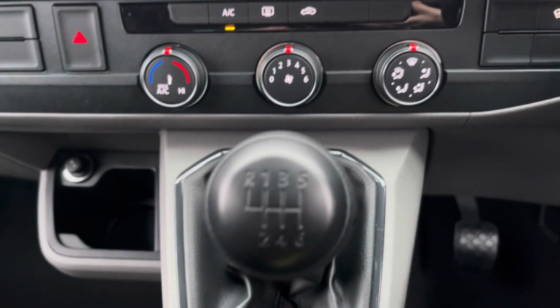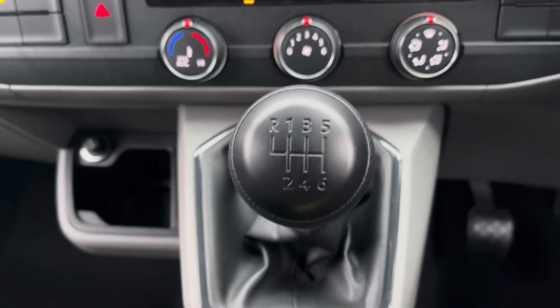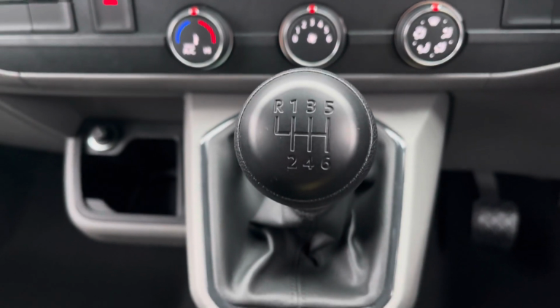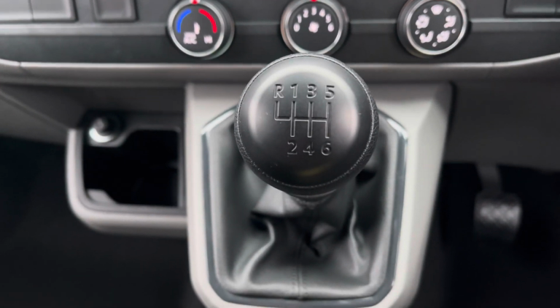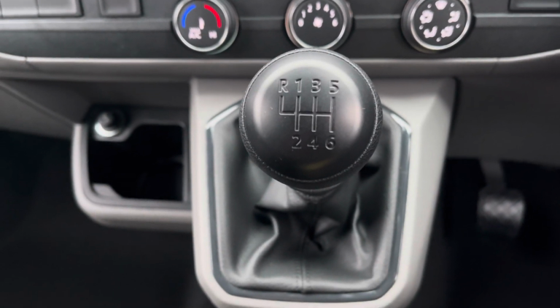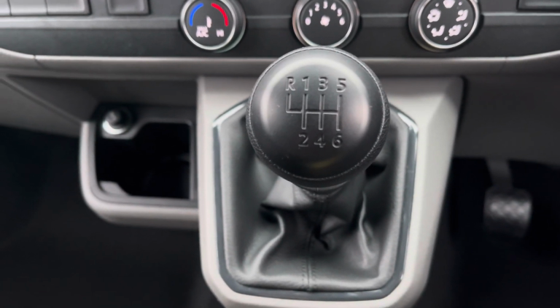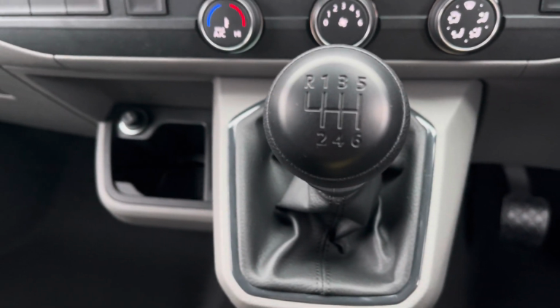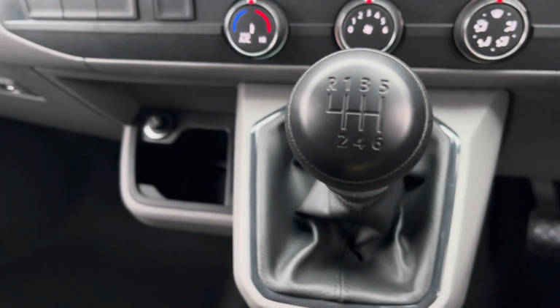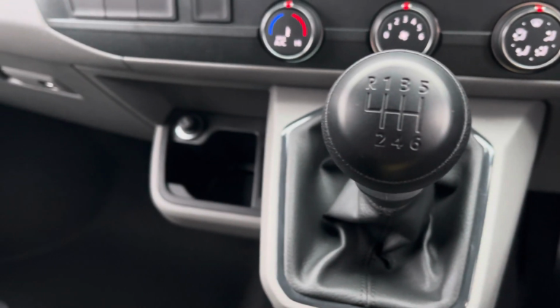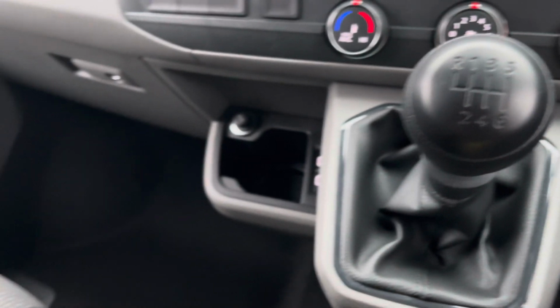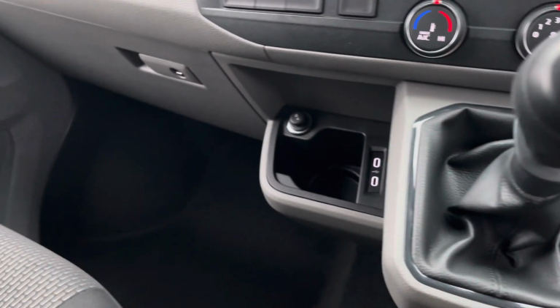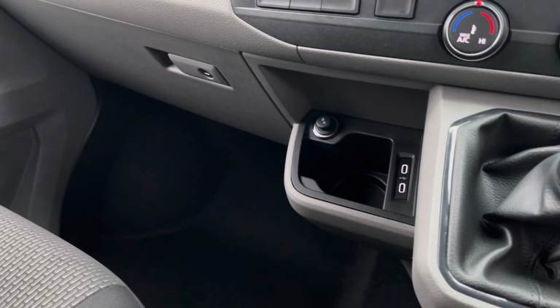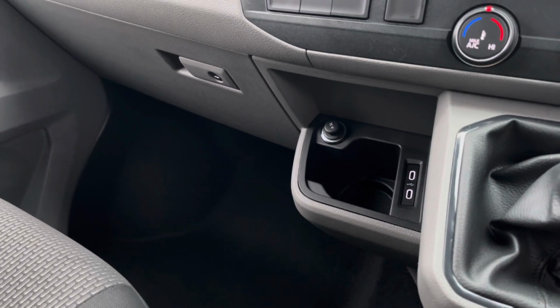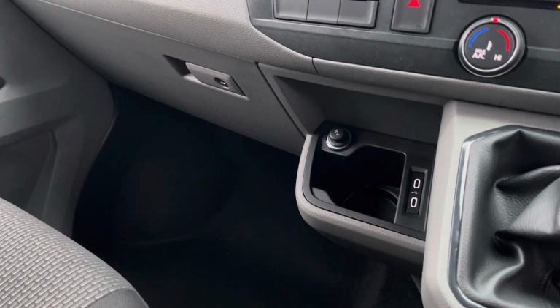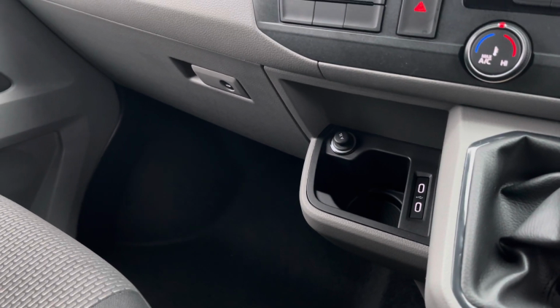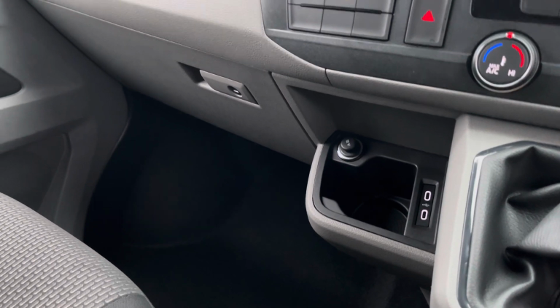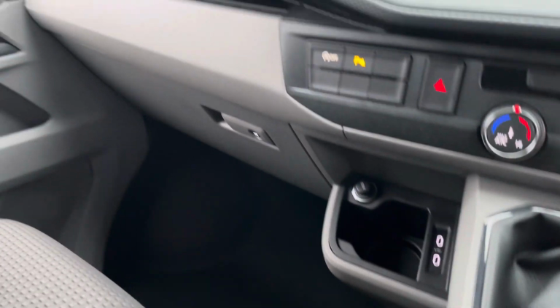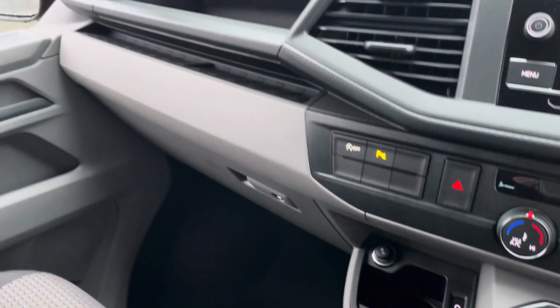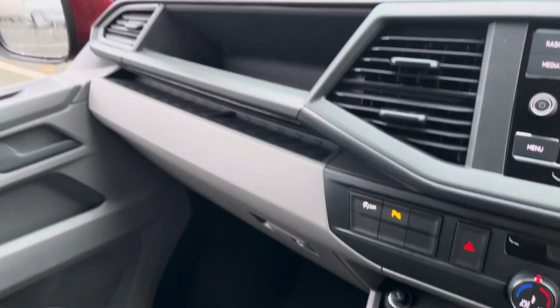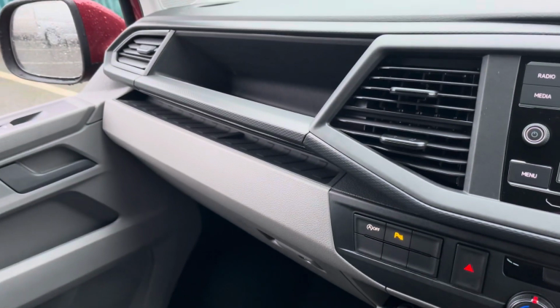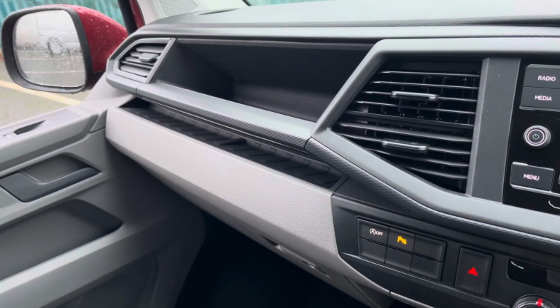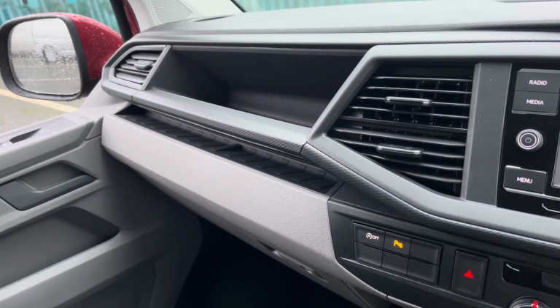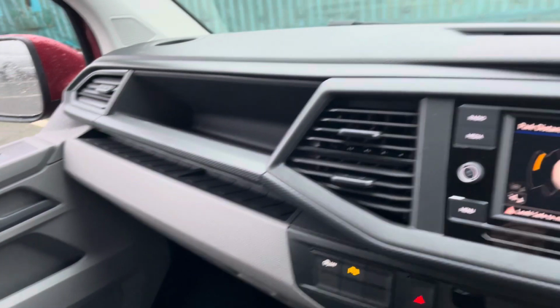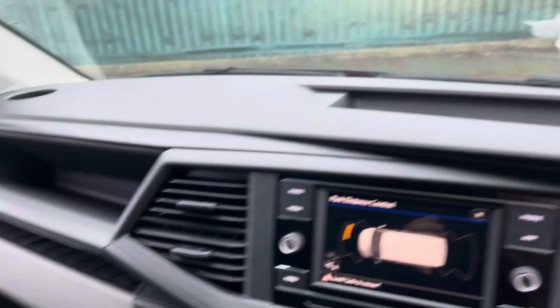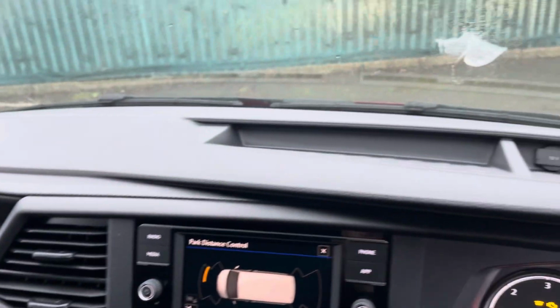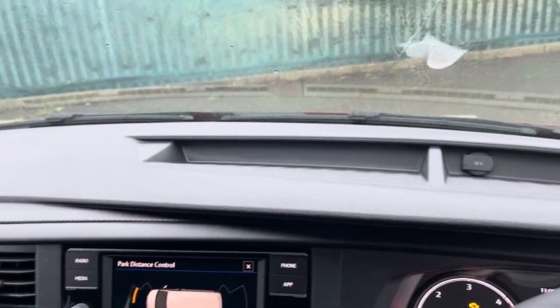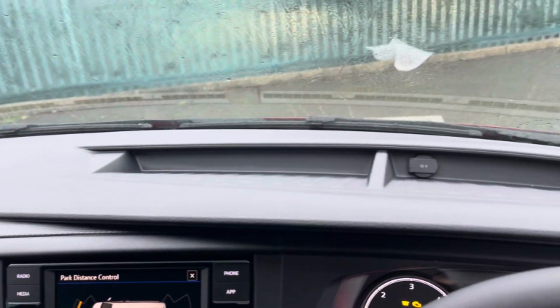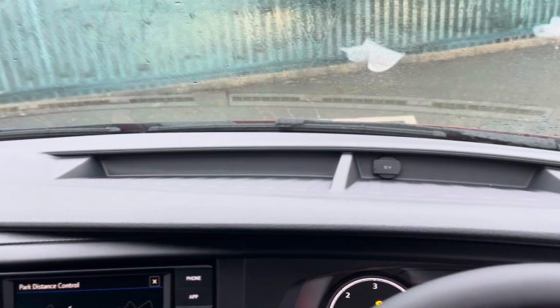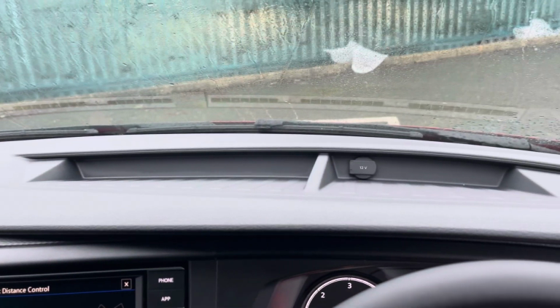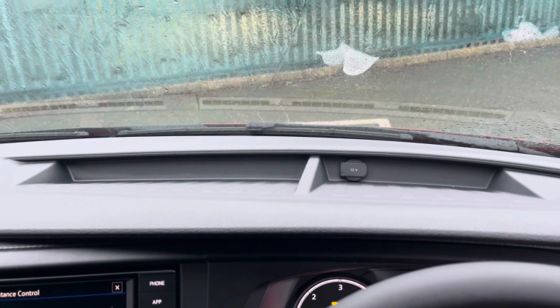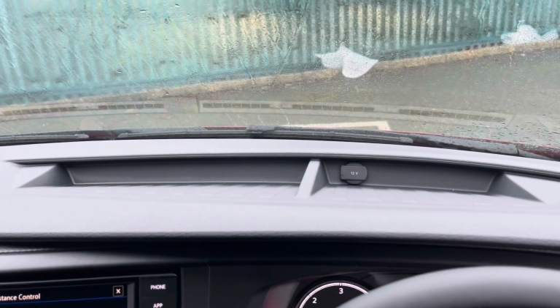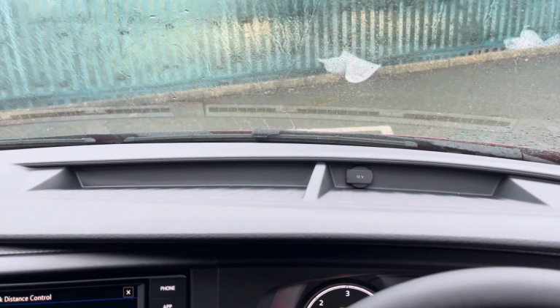This vehicle boasts a six-speed manual transmission and offers an engaging drive. Practicality is not skimped on in this cab area, with a lockable glove compartment and two open storage options, including additional storage in the dash.